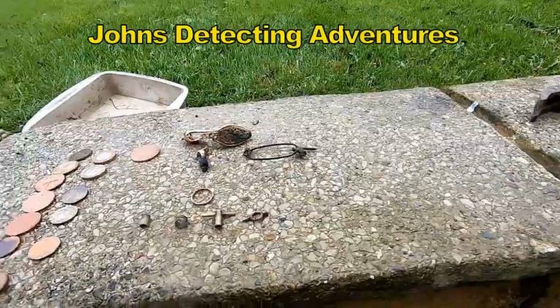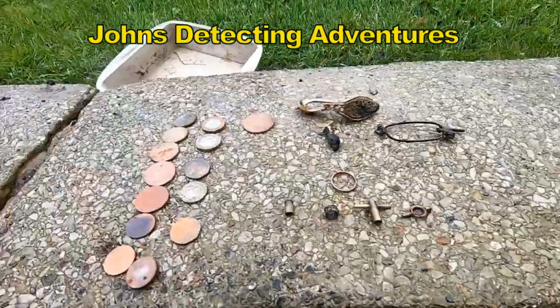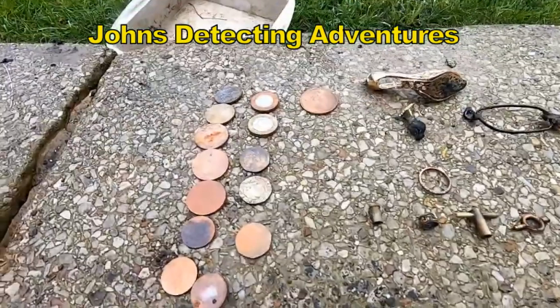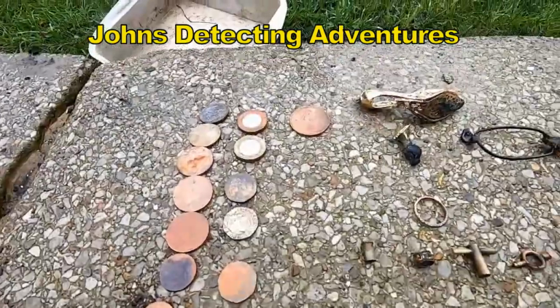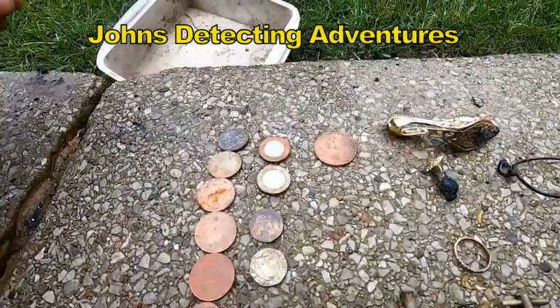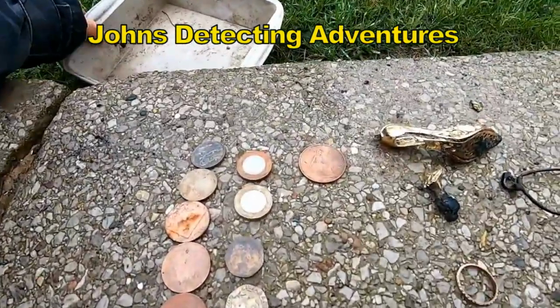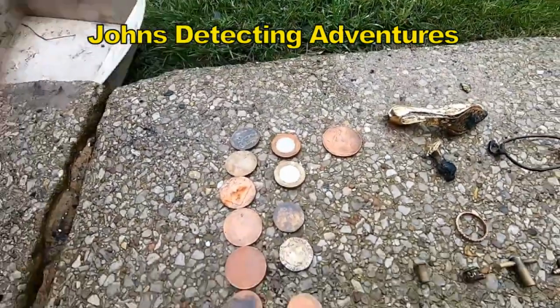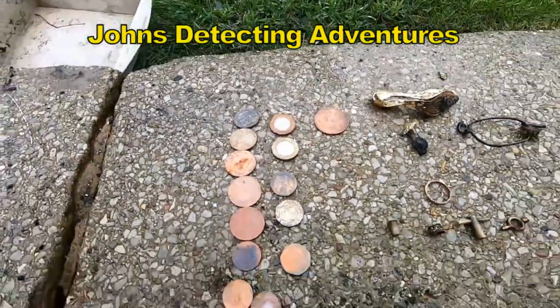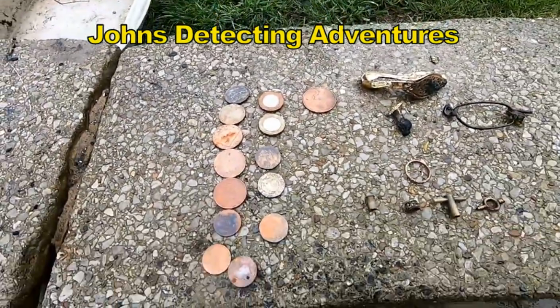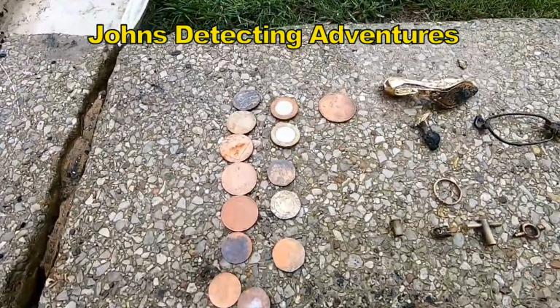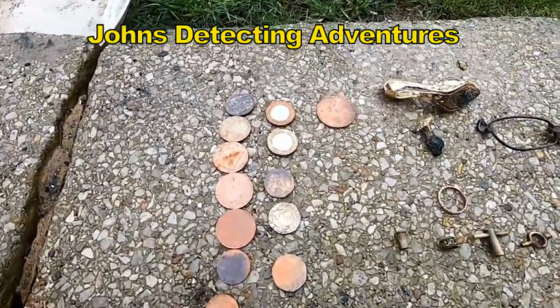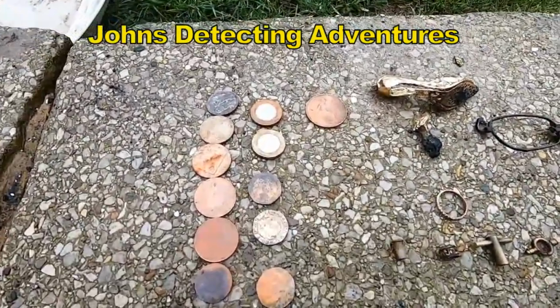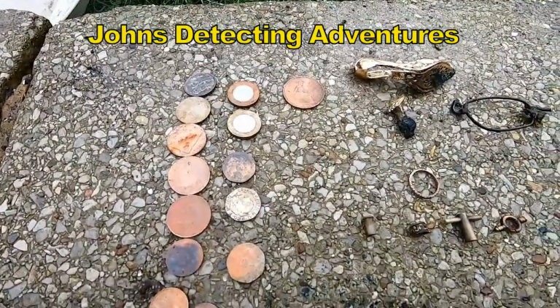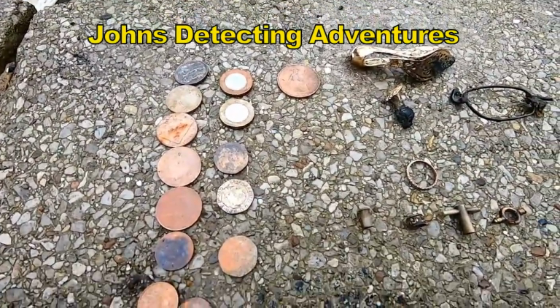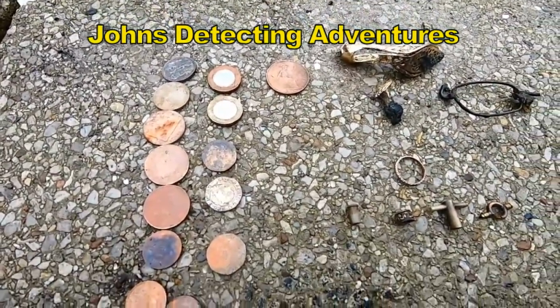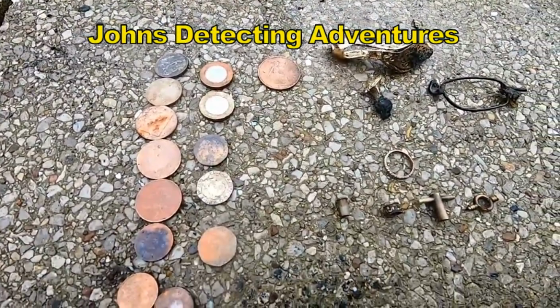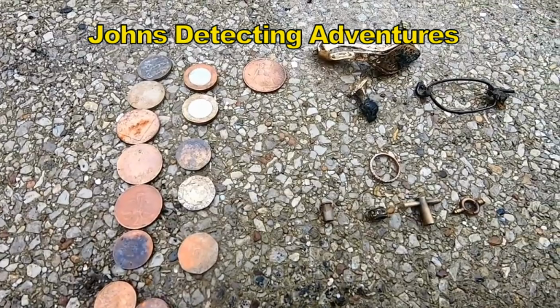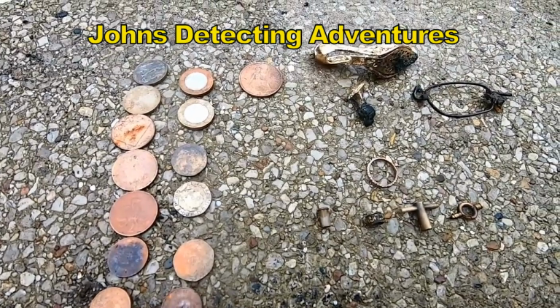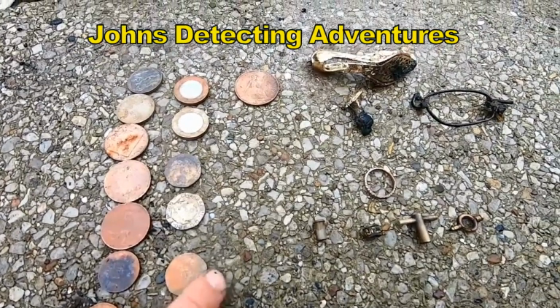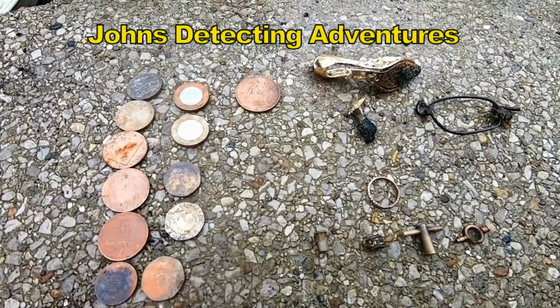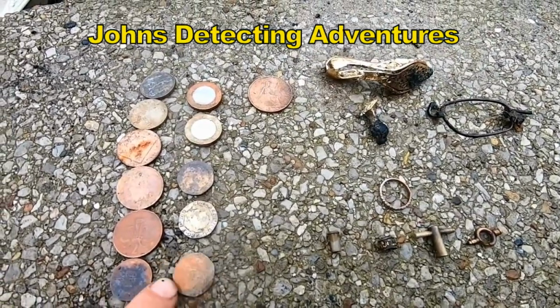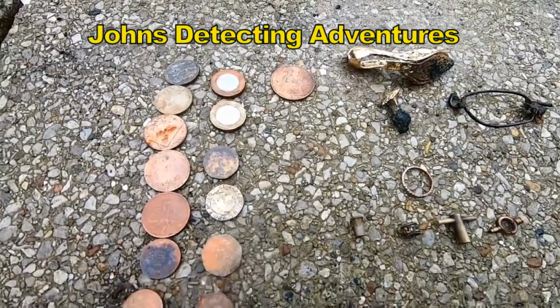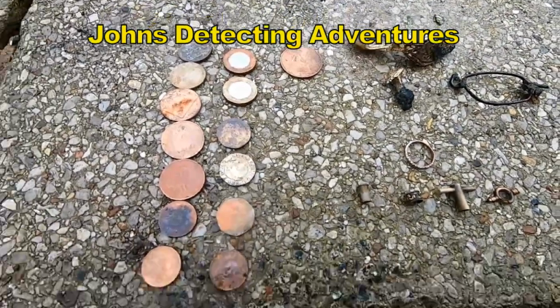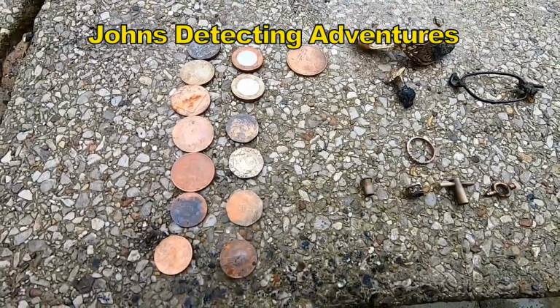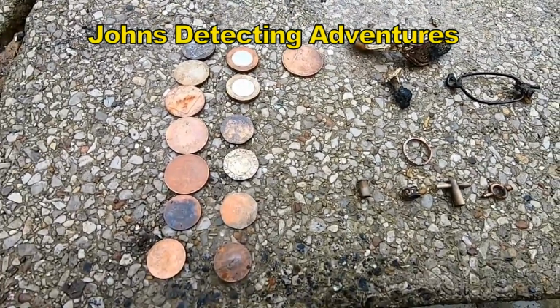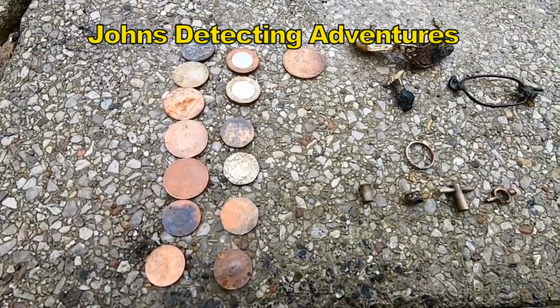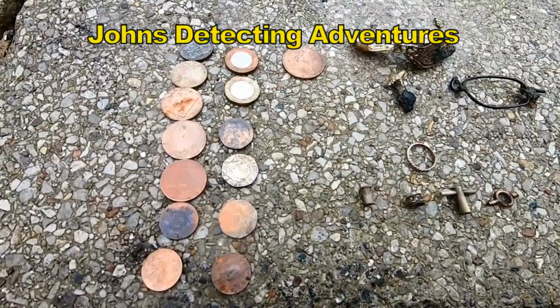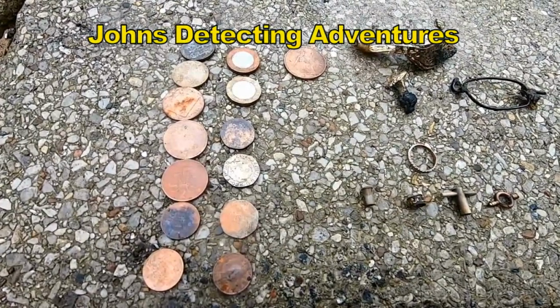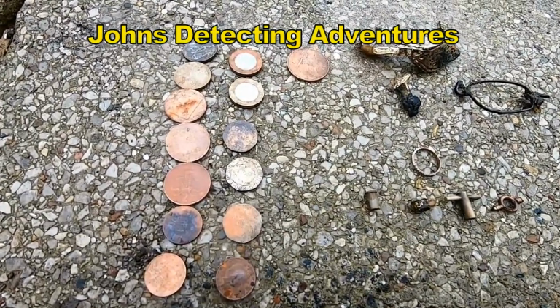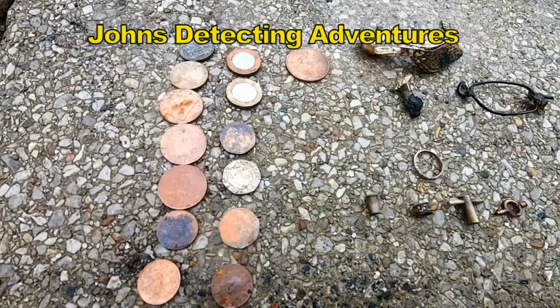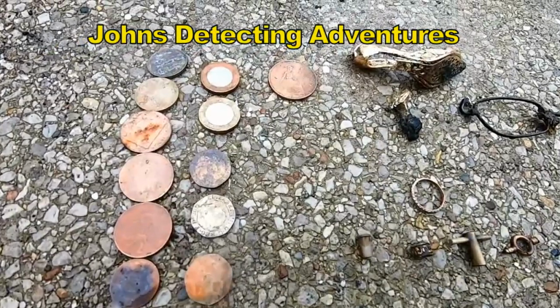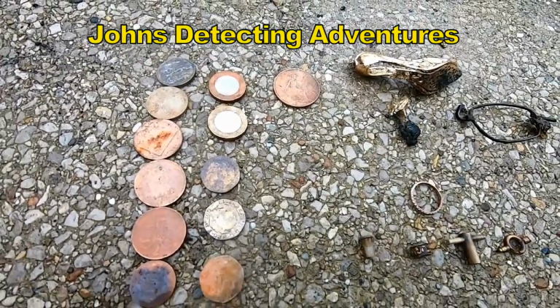So there we have the final count up of what we found on Blackpool Beach. Not a lot, but four hours detecting. So we'll start off with...